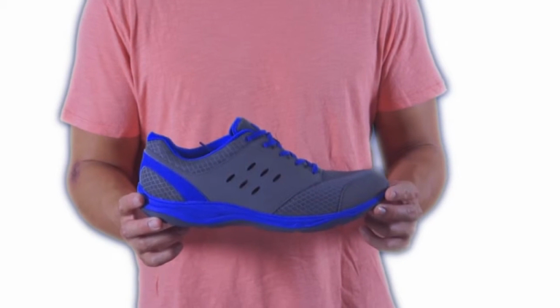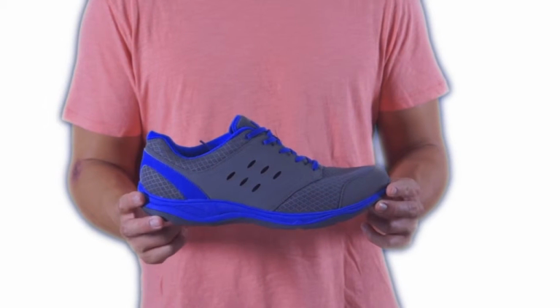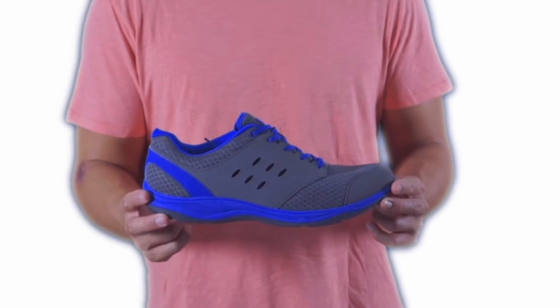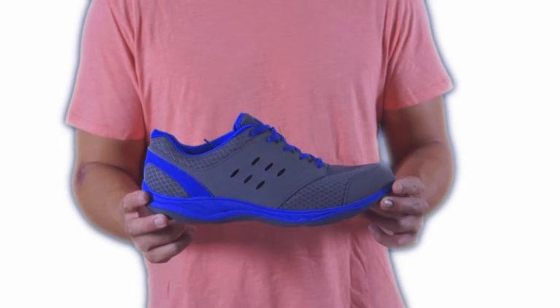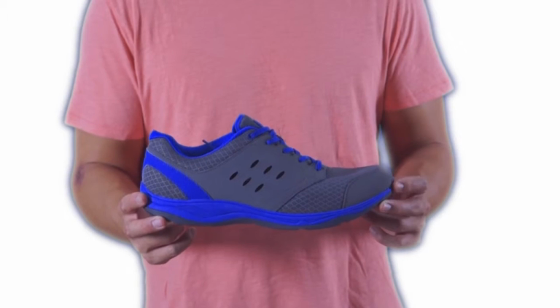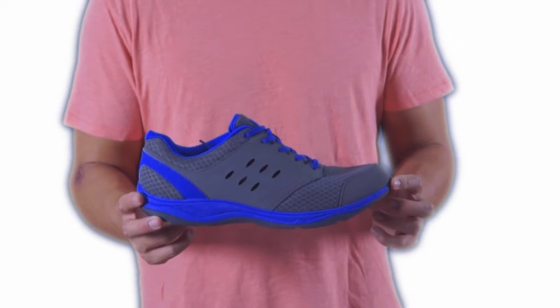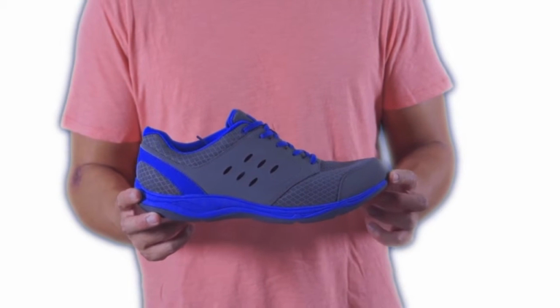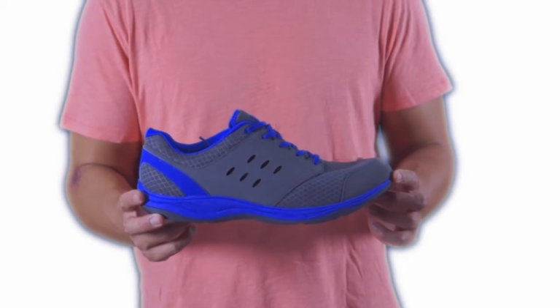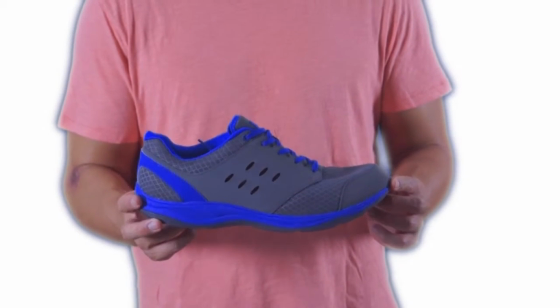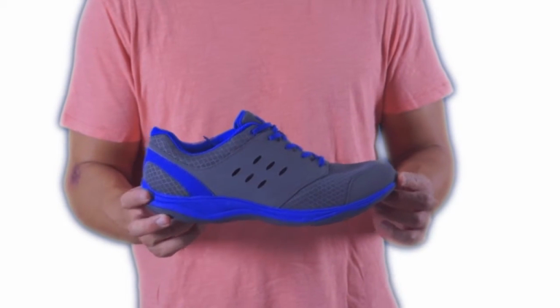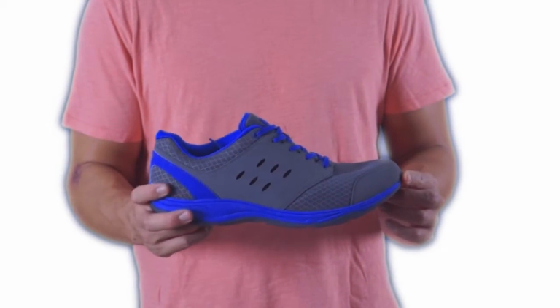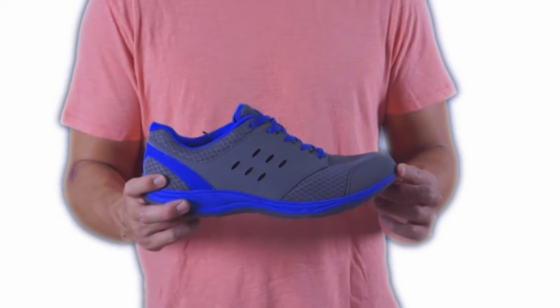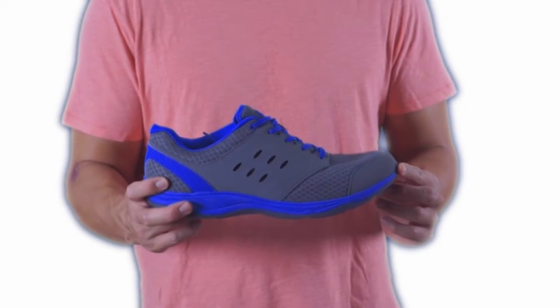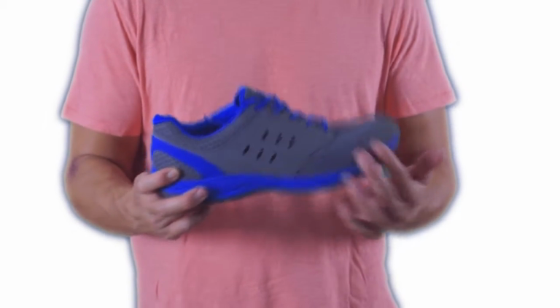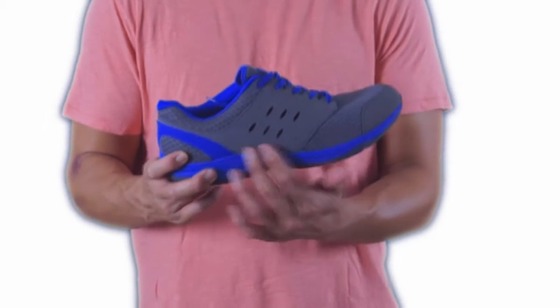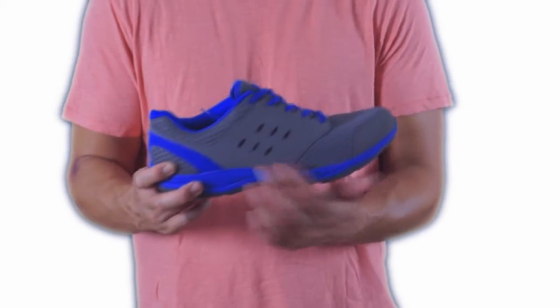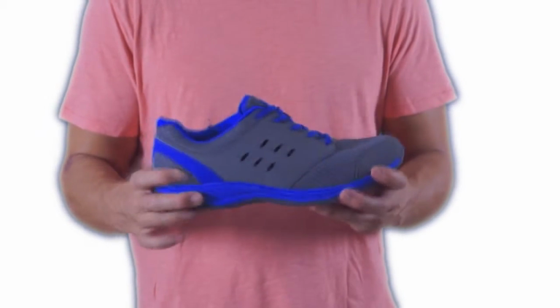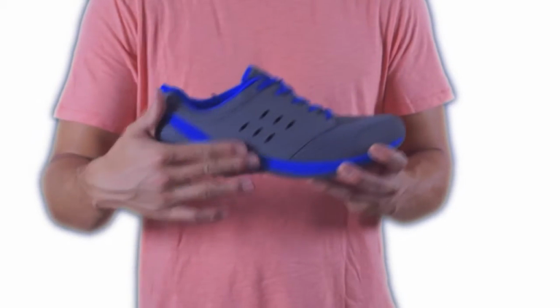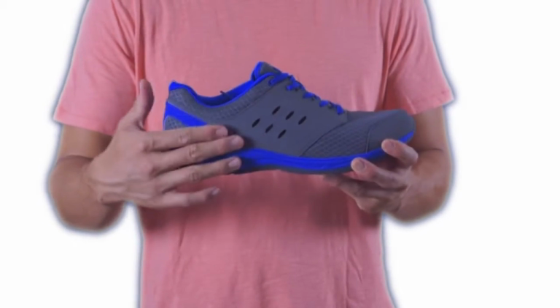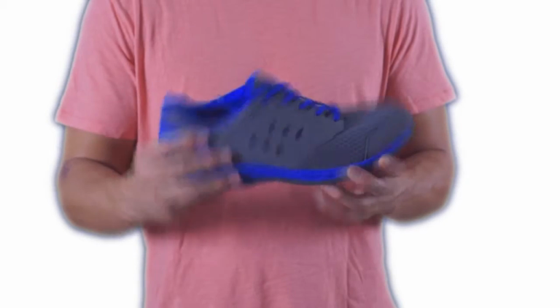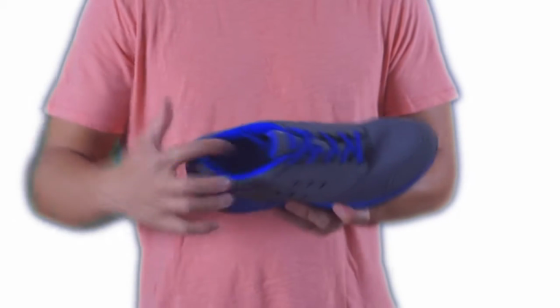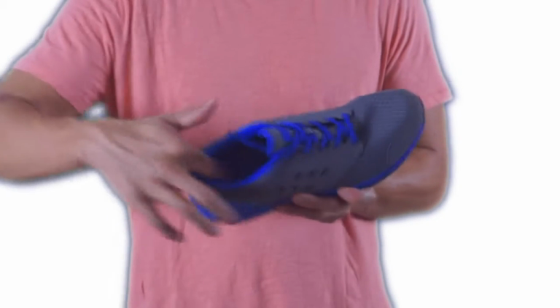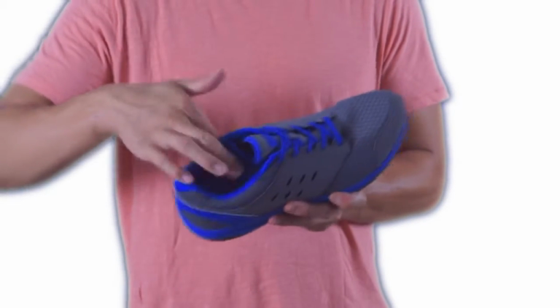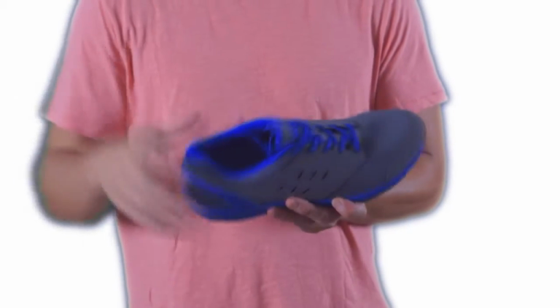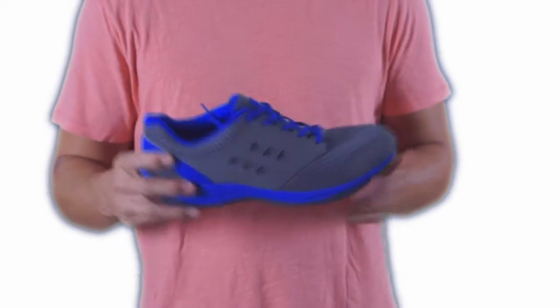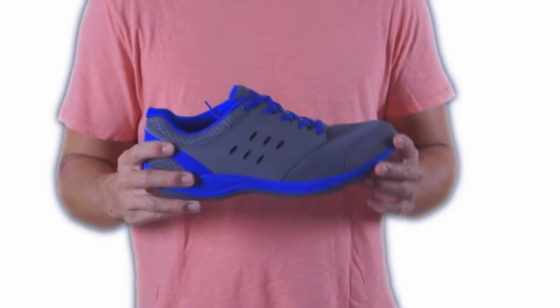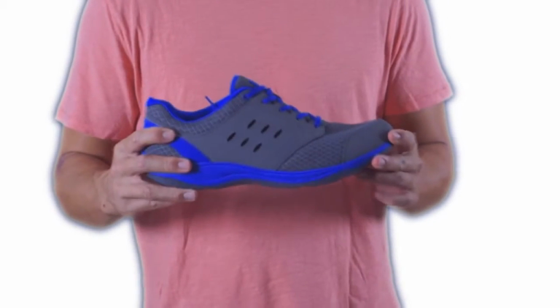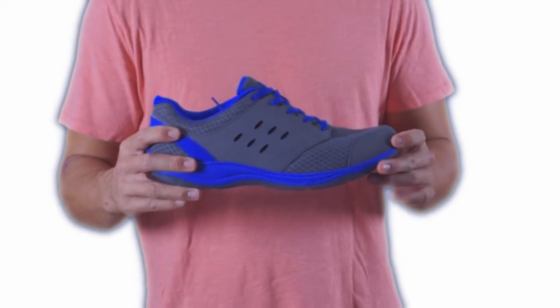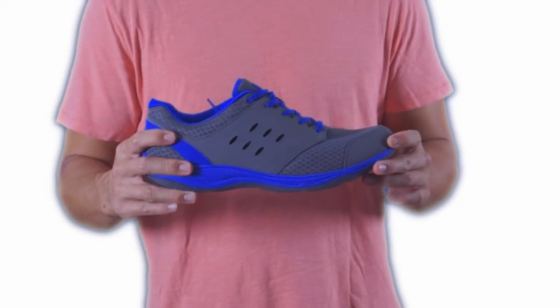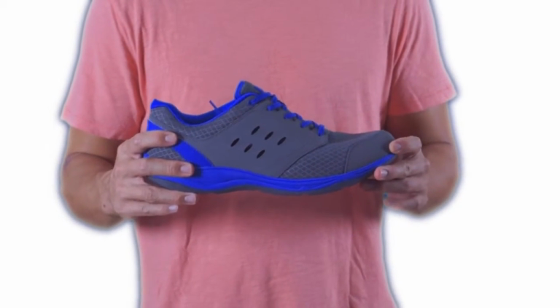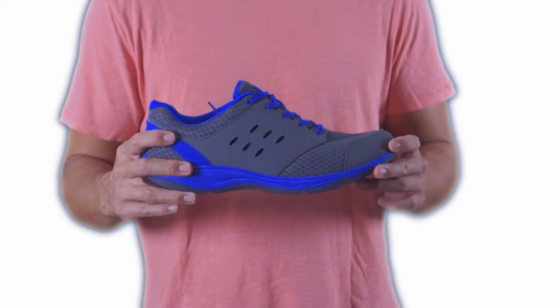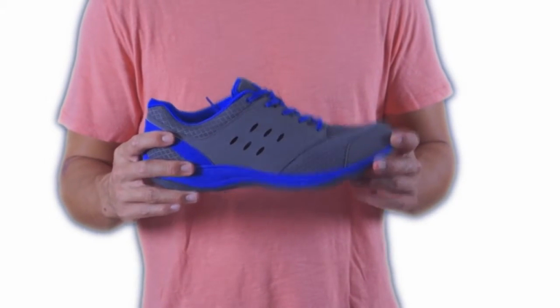Bionic with OrthoHill Technology. The Men's Contest is a walking shoe that features a breathable mesh upper with man-made overlays, a padded collar for extra comfort, and fabric lining to help wick away moisture.